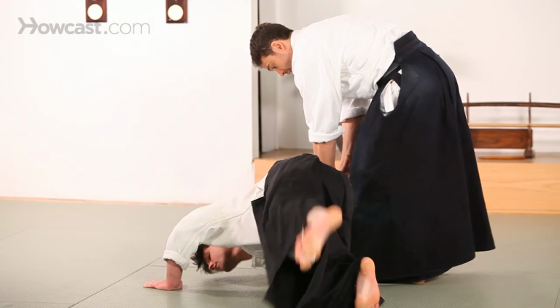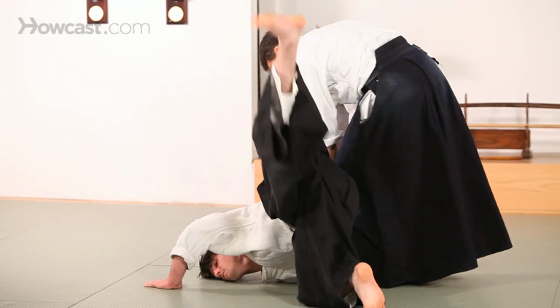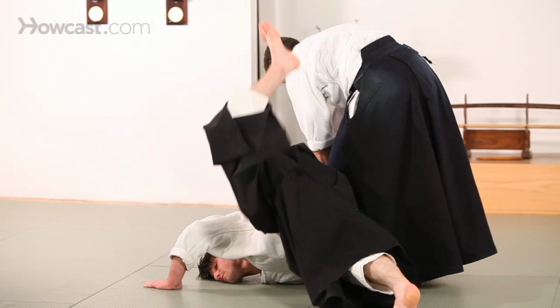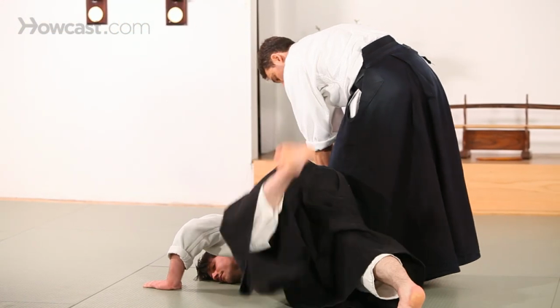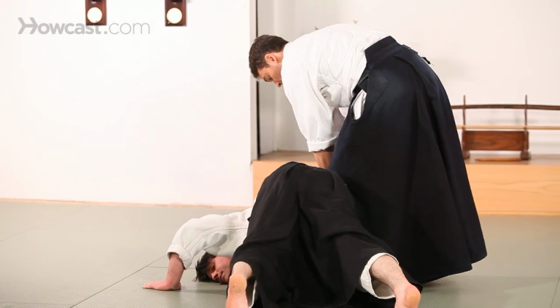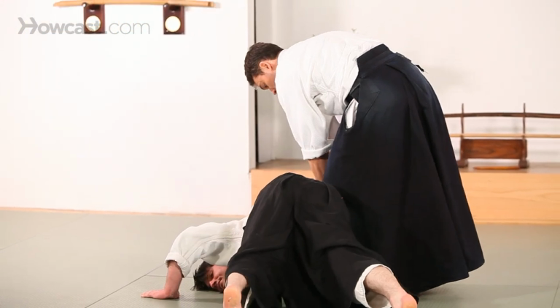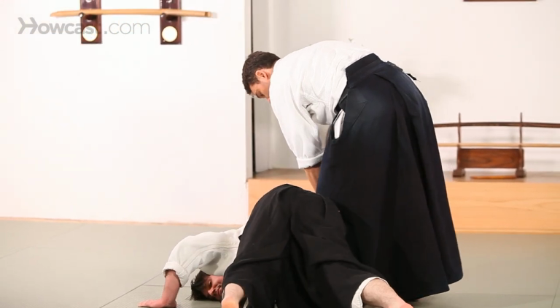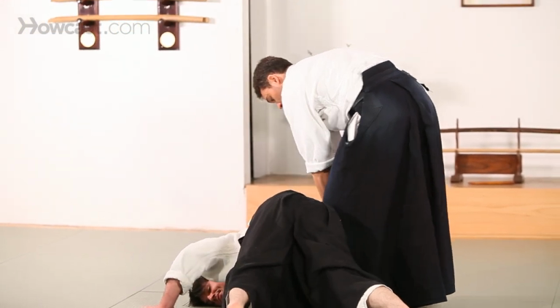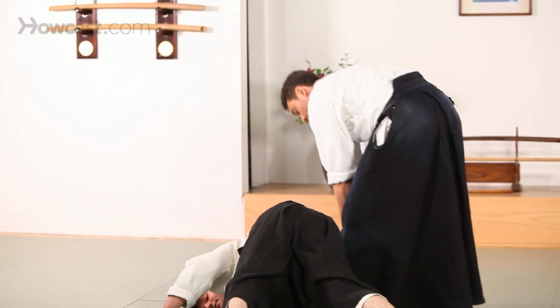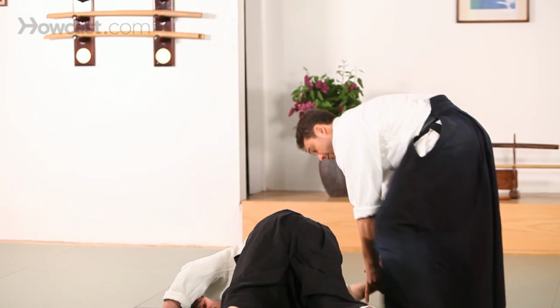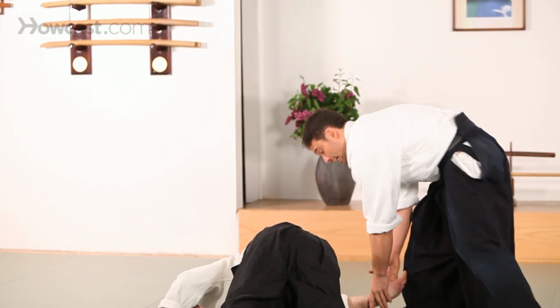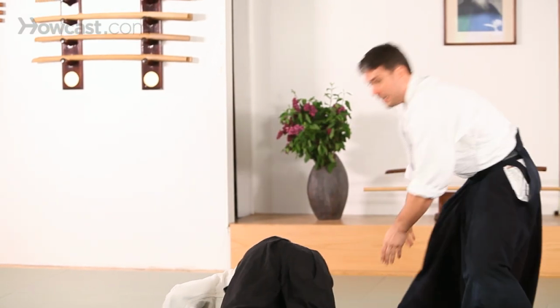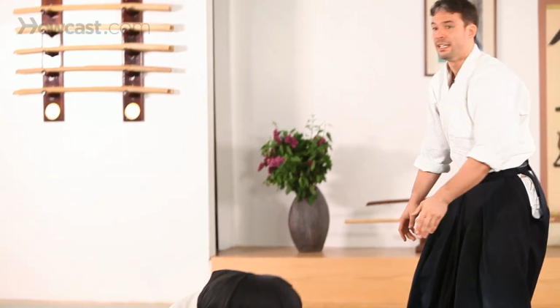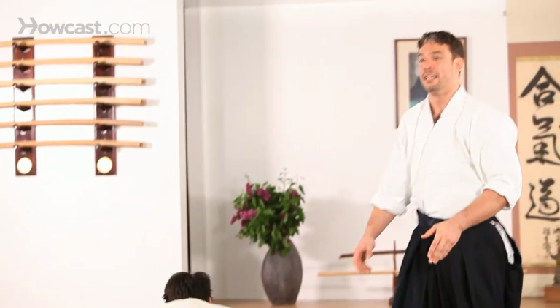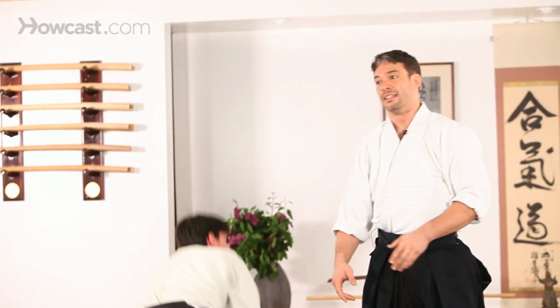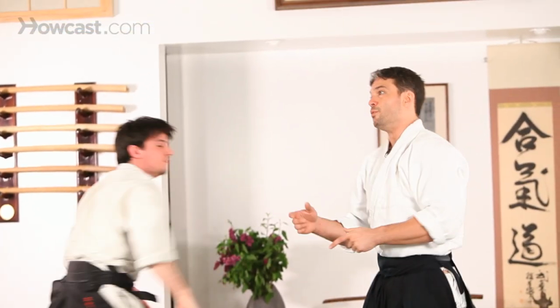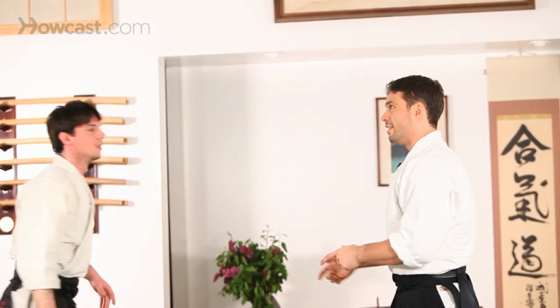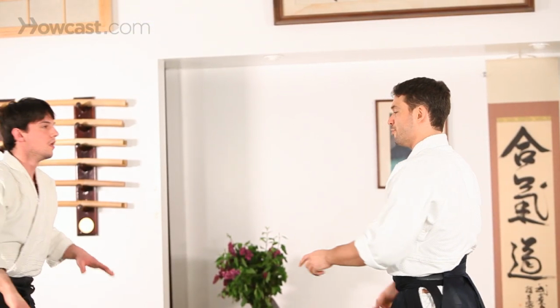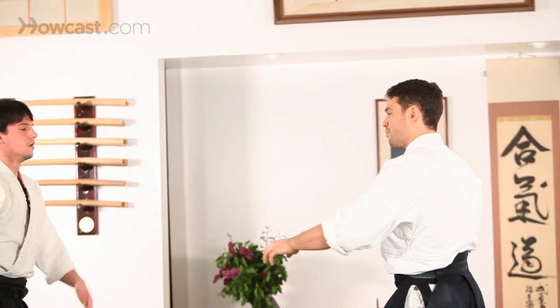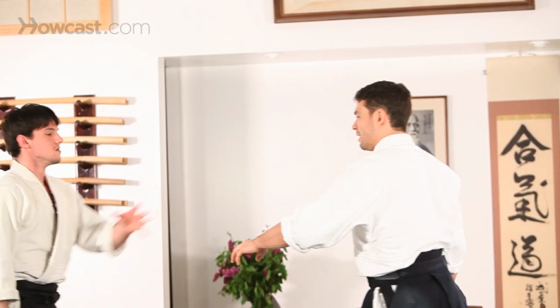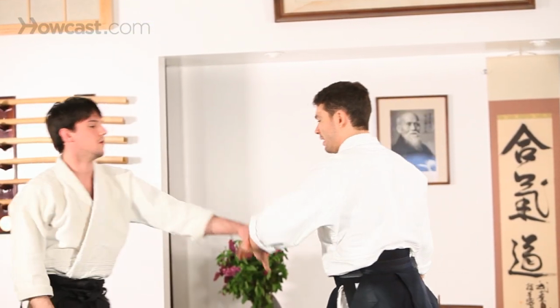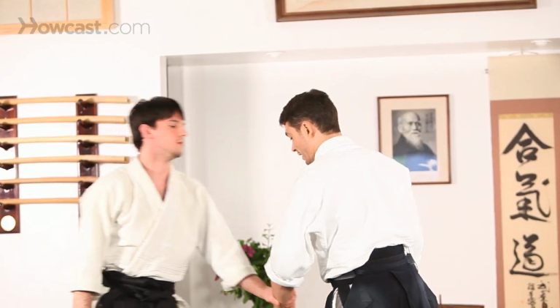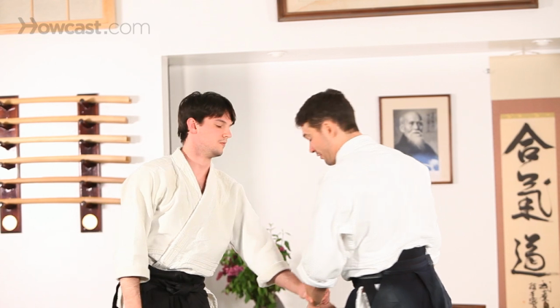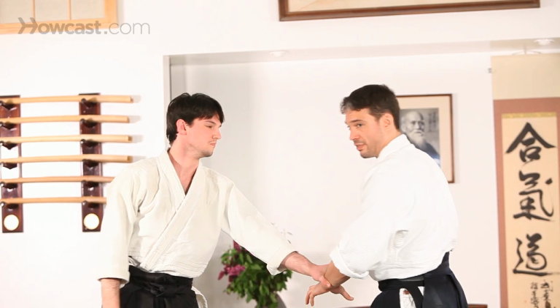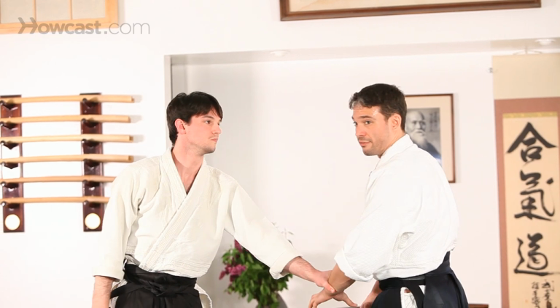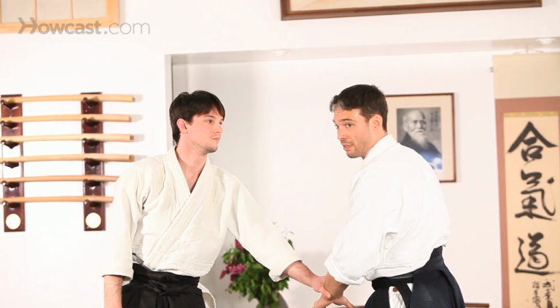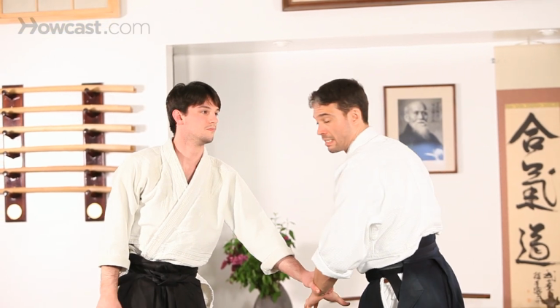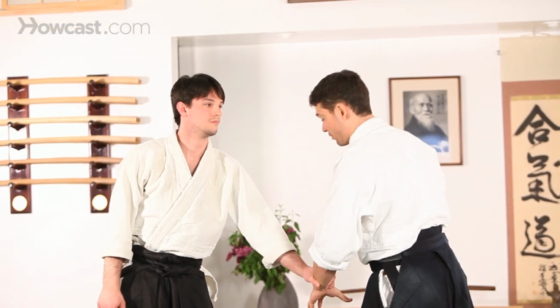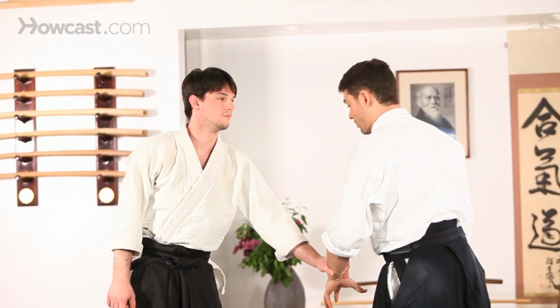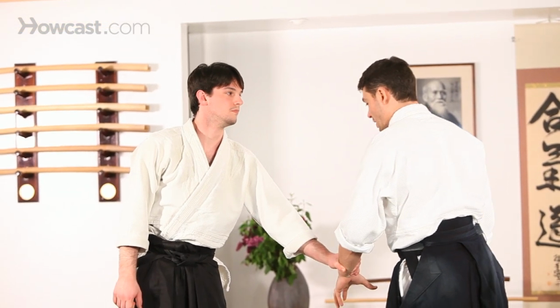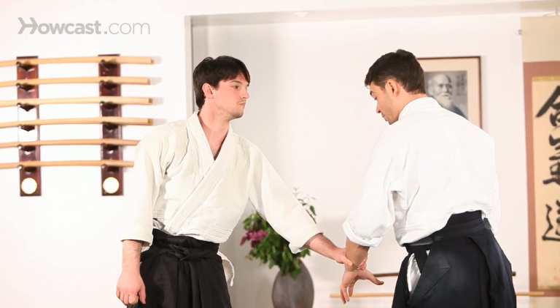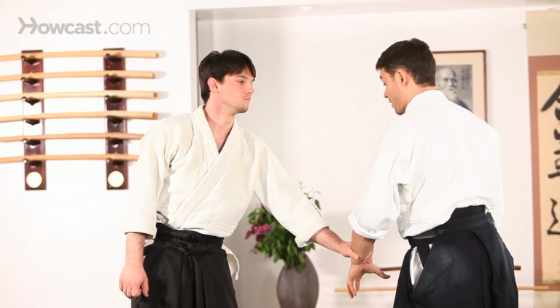I want to use the pressure from this knuckle to point my partner's elbow towards the floor. There's a series of nerves that run right along the inside of that hand that if you catch them just right, it kind of feels like you stick your finger in a light socket, so this does sting once you find it.